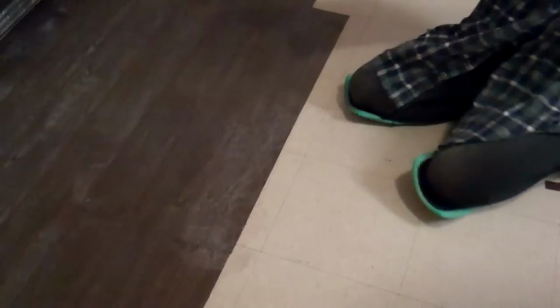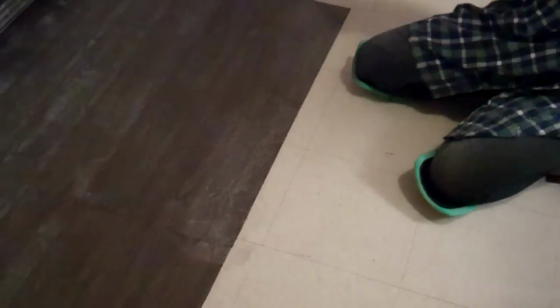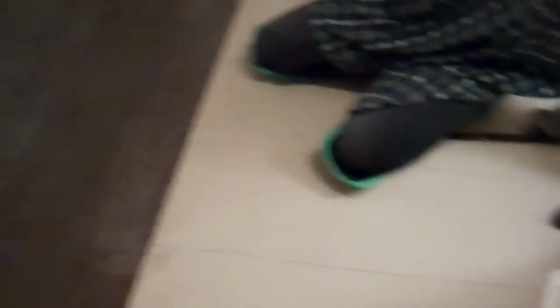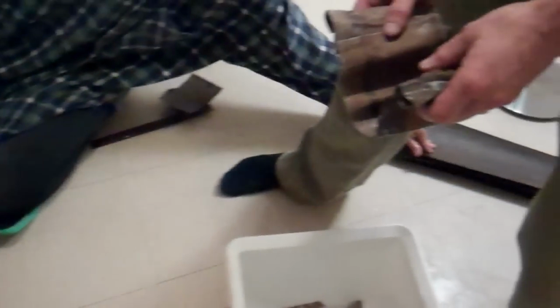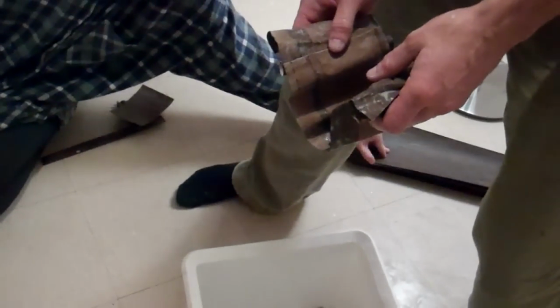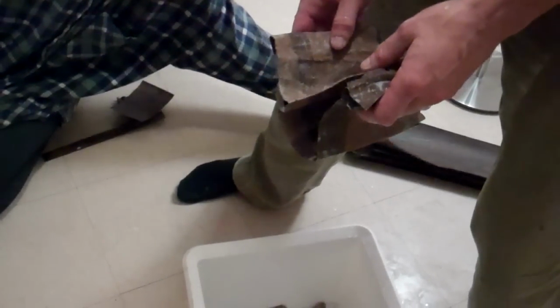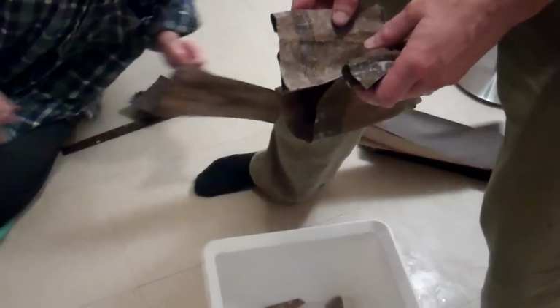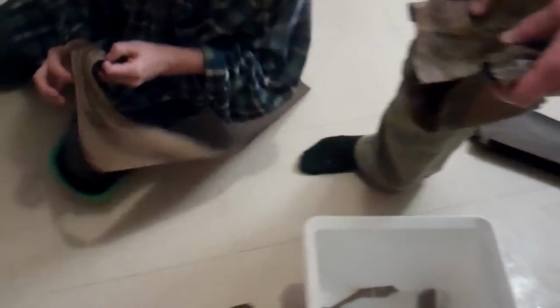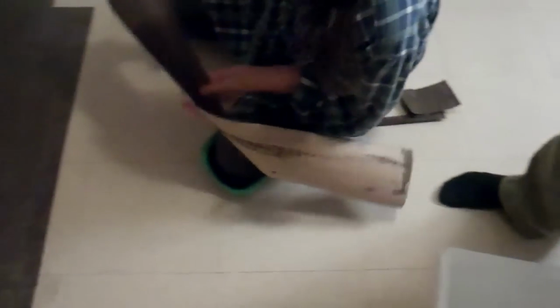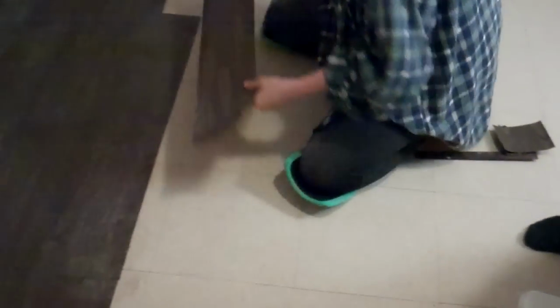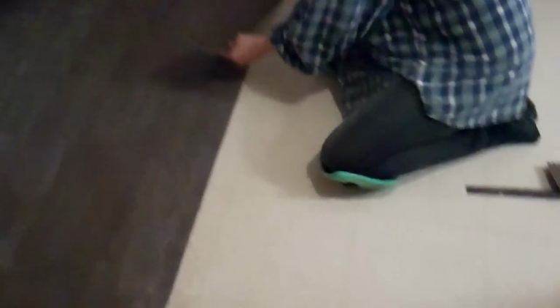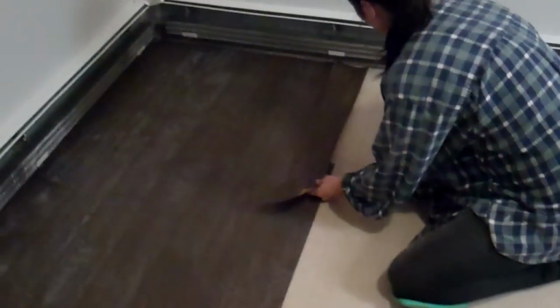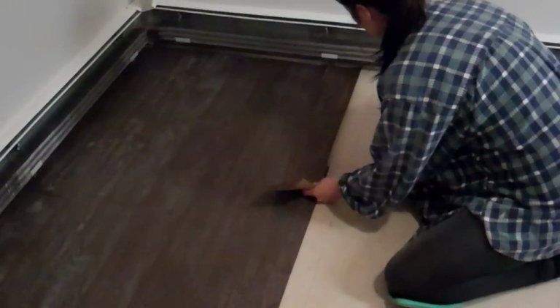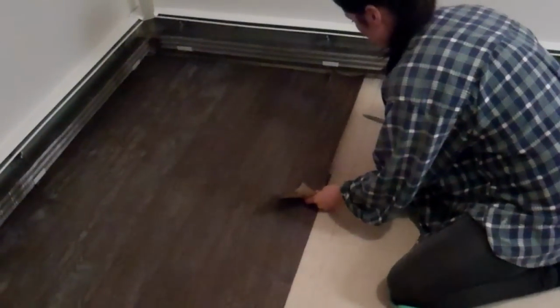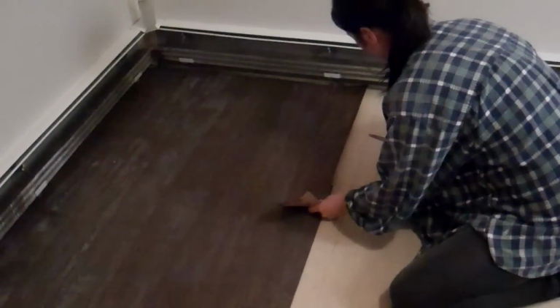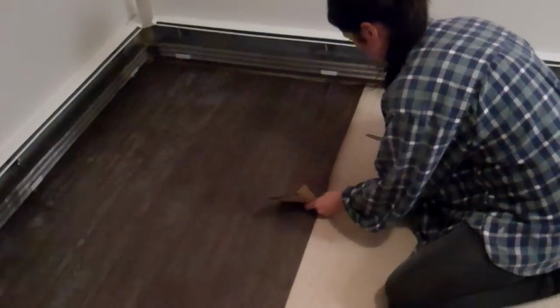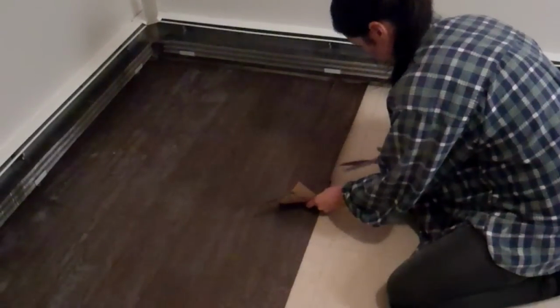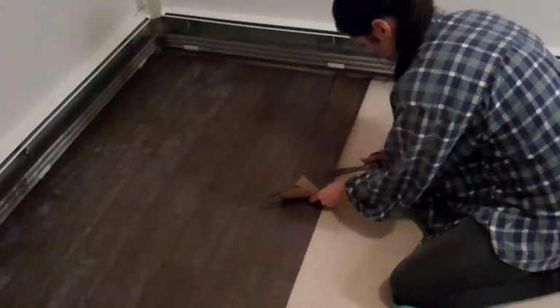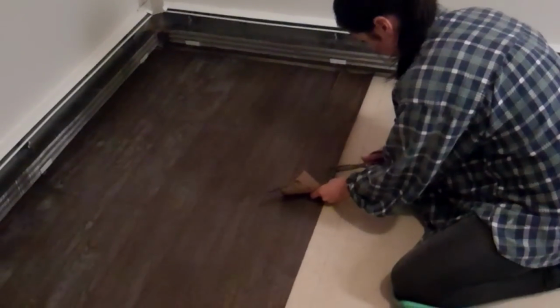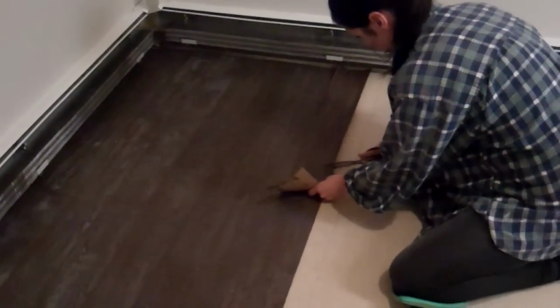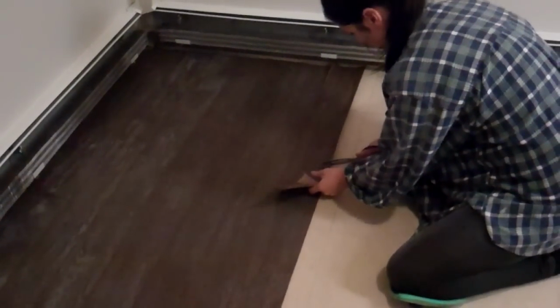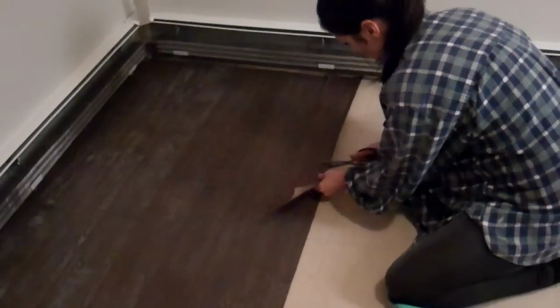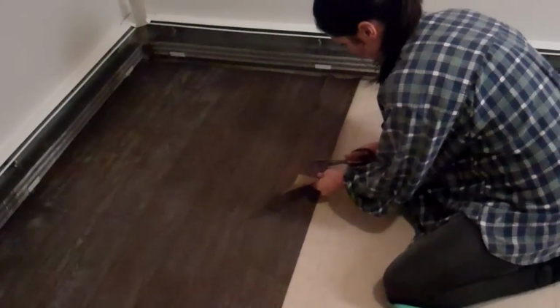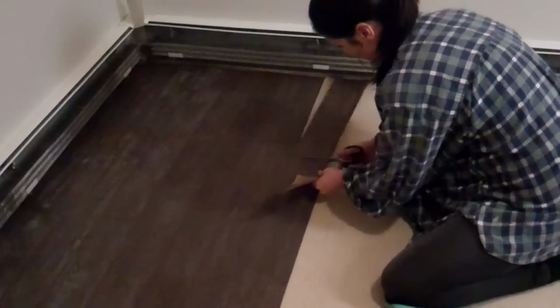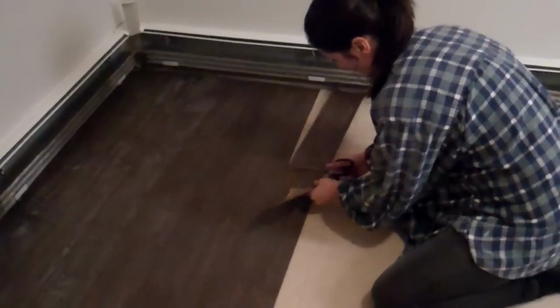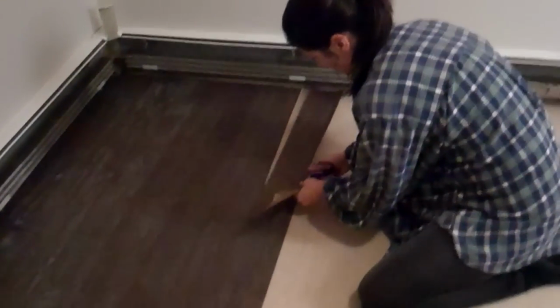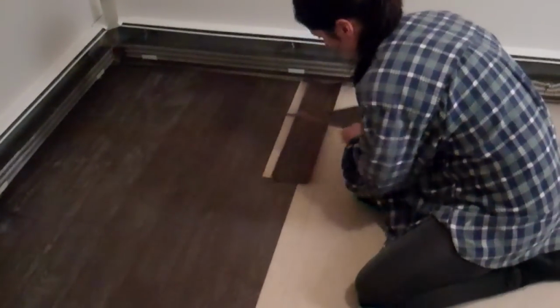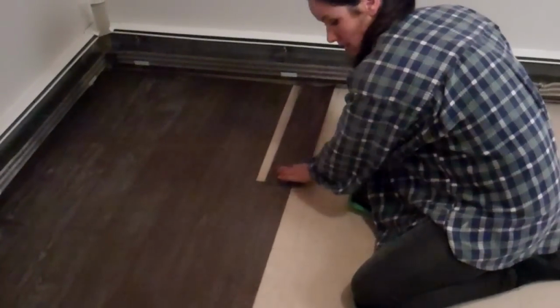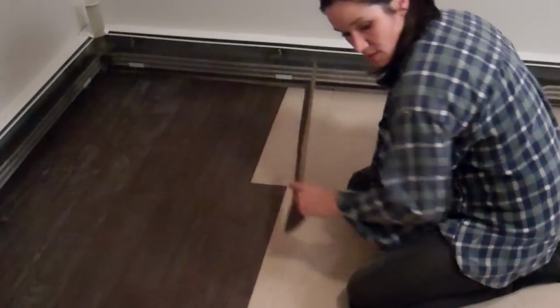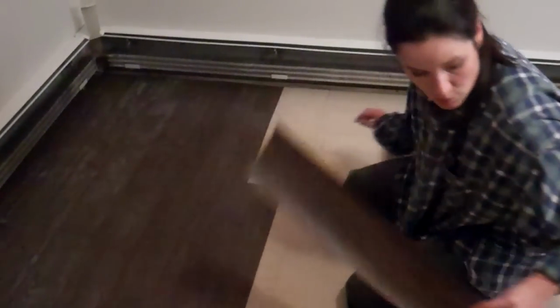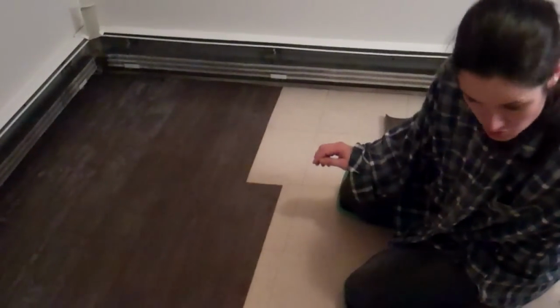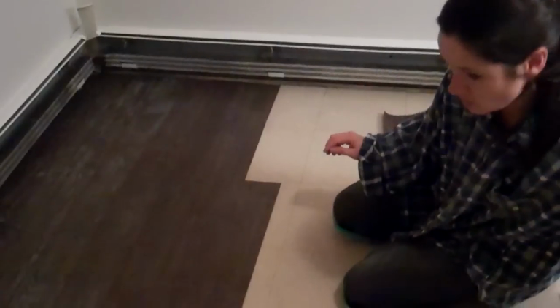Now what I do when I'm coming to the end is I just grab one that's not wet yet and measure it. Cut it, and then it goes into the glue mixture to soak.